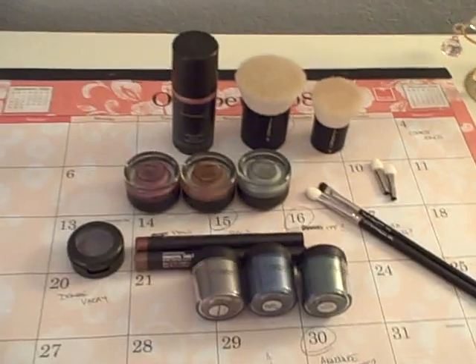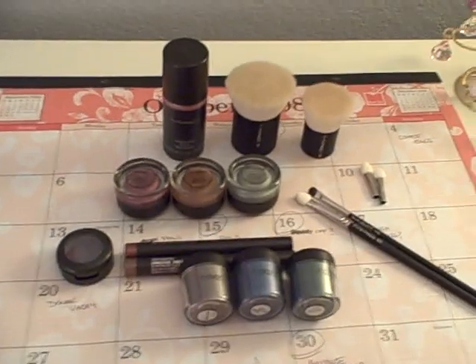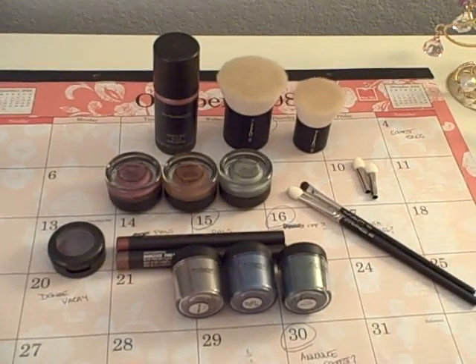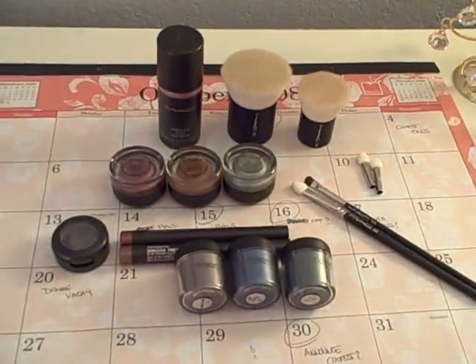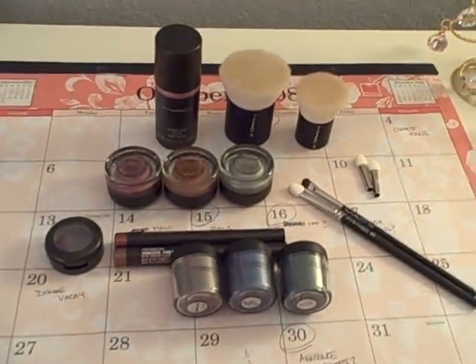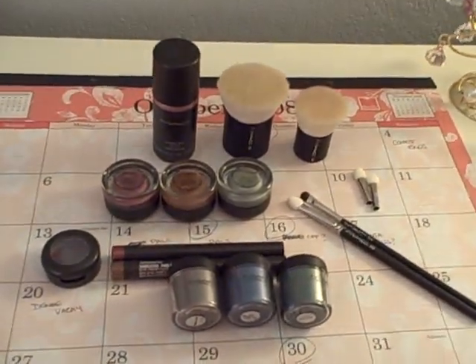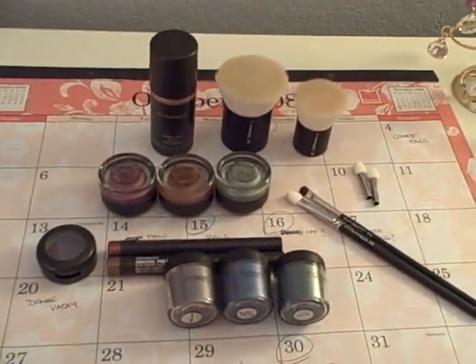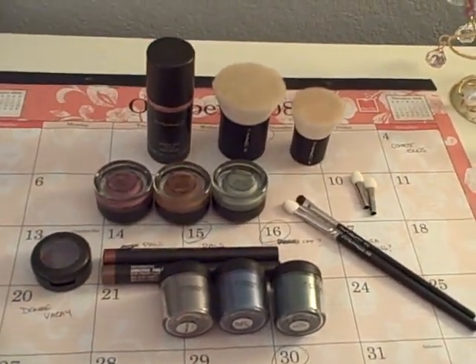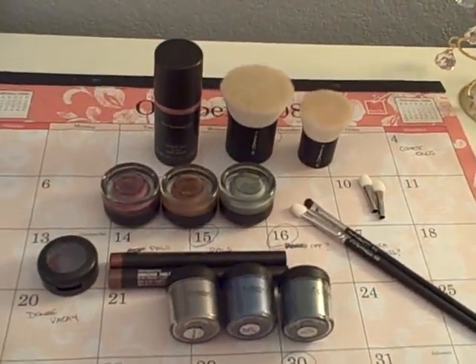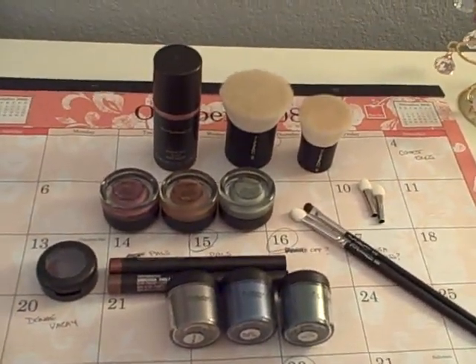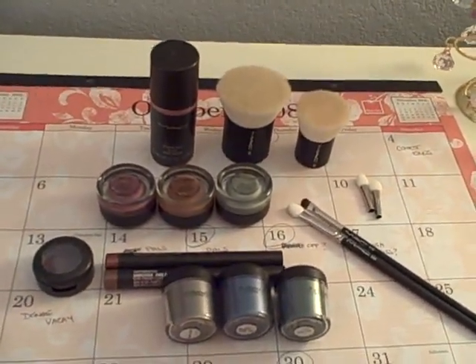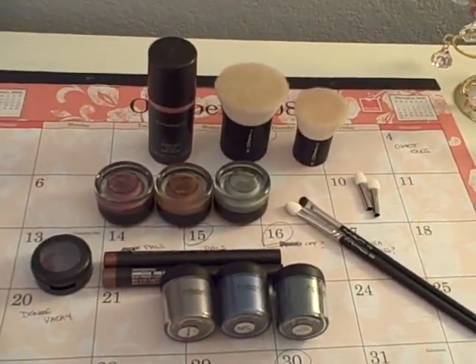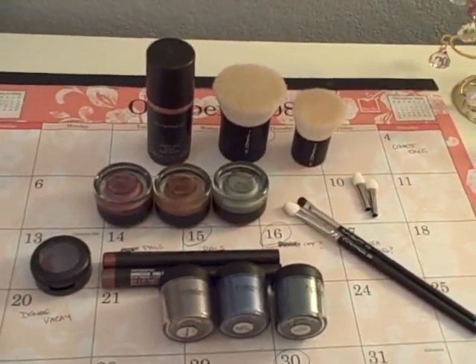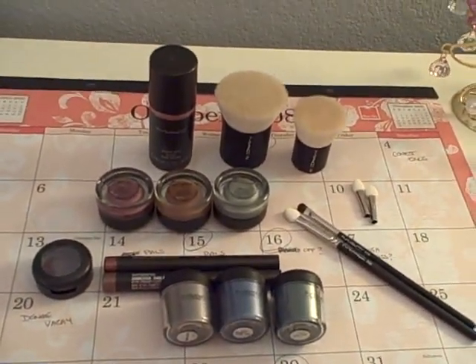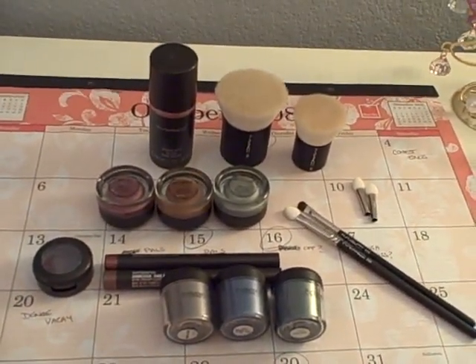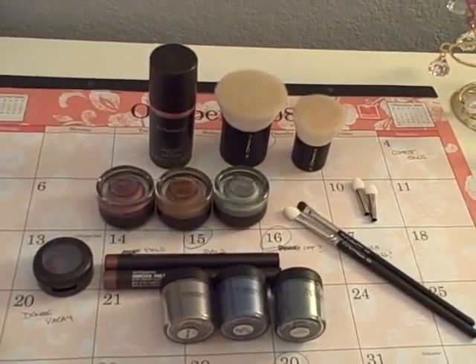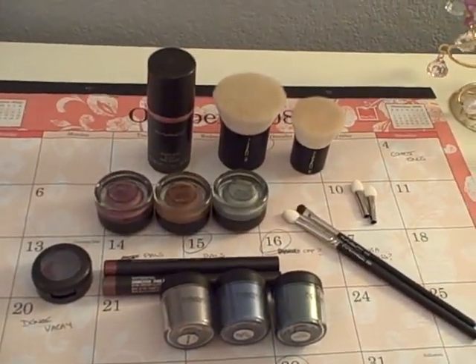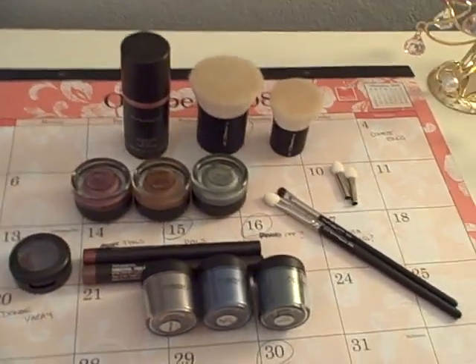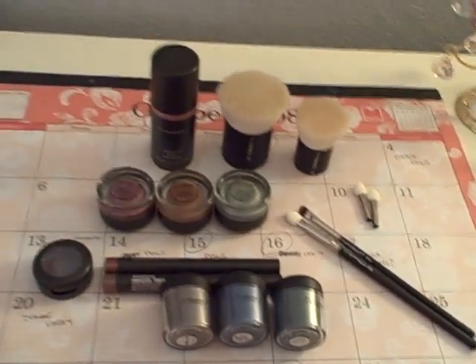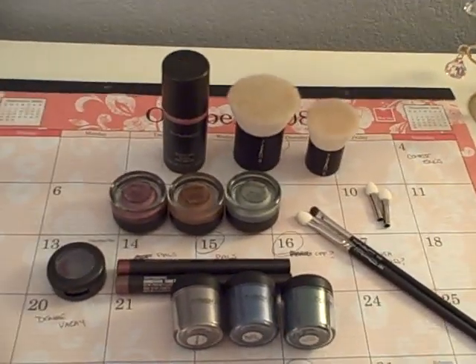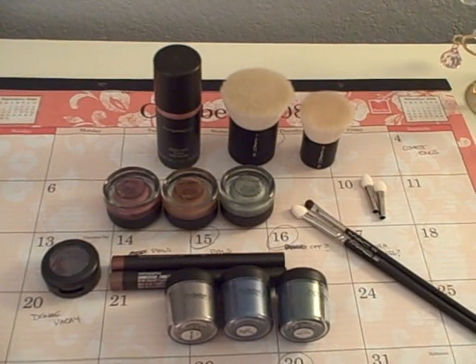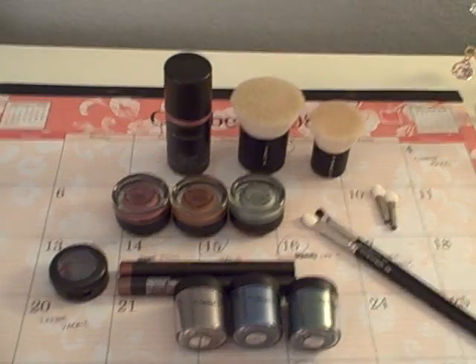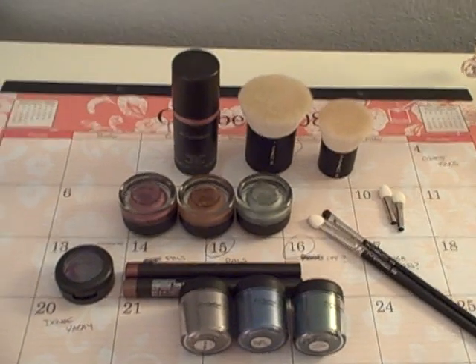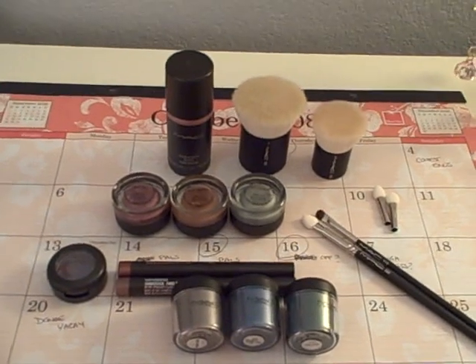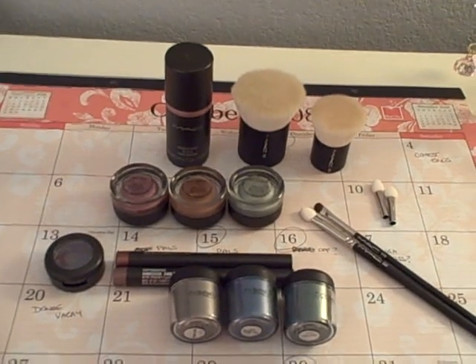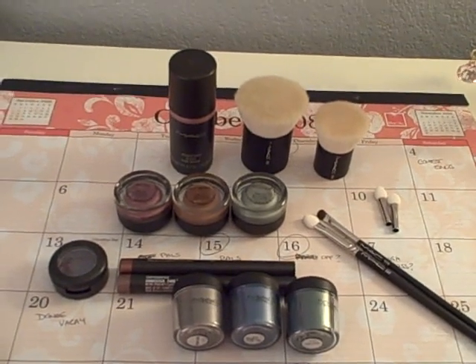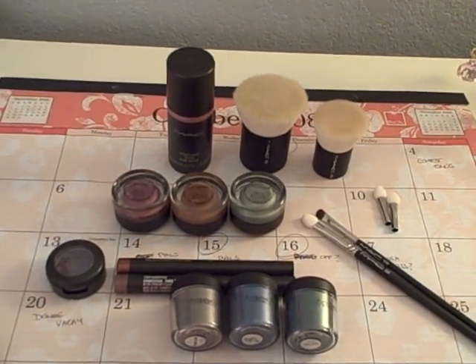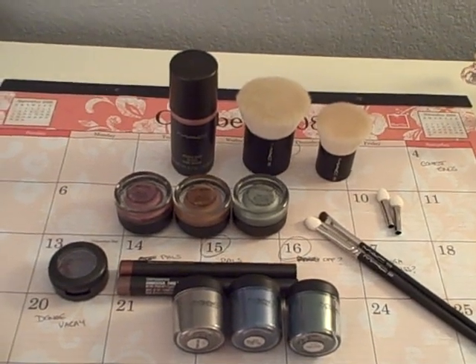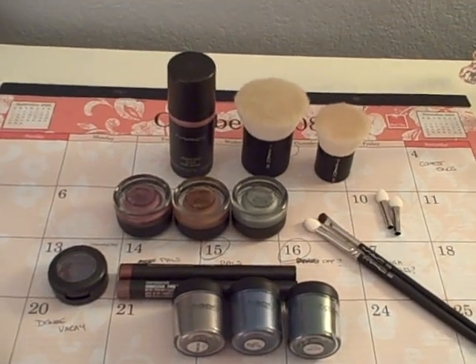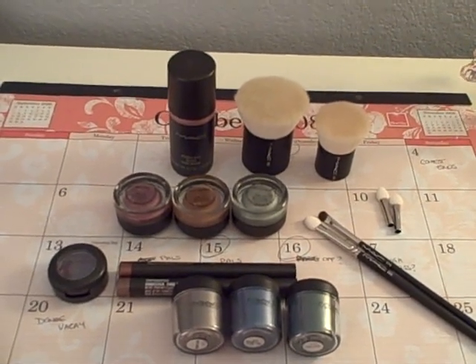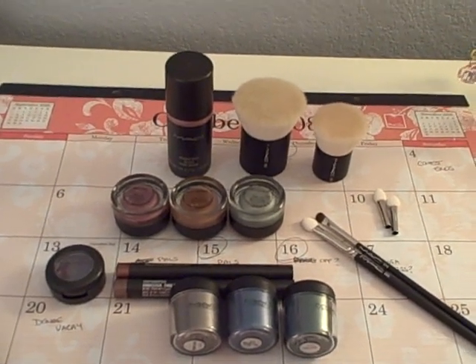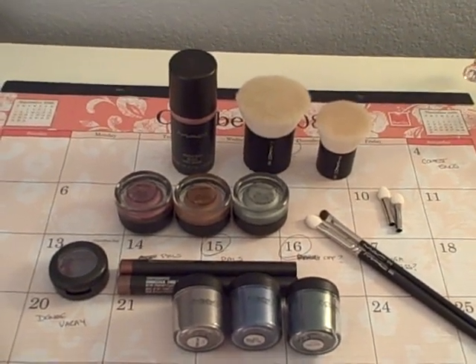Hey everybody, it's Laura, also known as Sephora Junkie, and I'm here to show you a little haul that I got as a surprise haul.